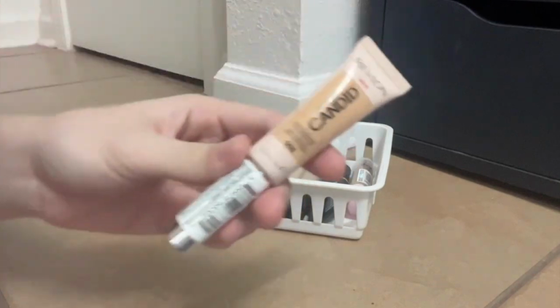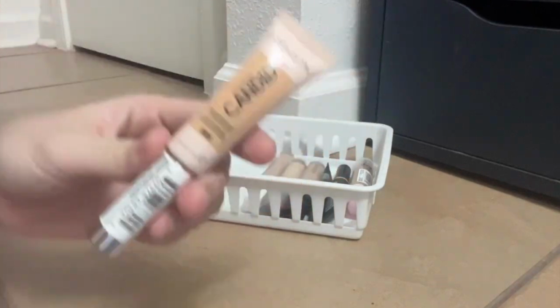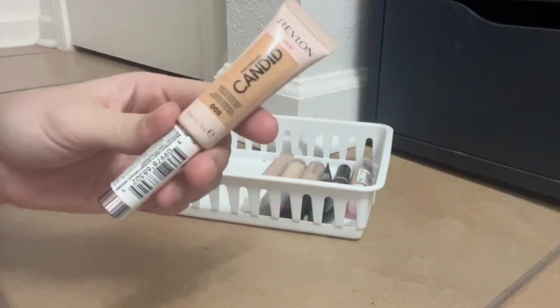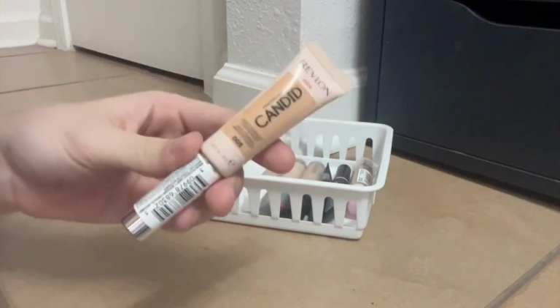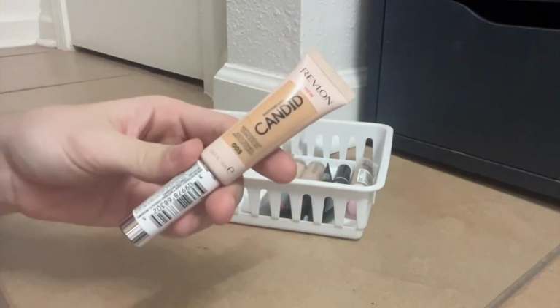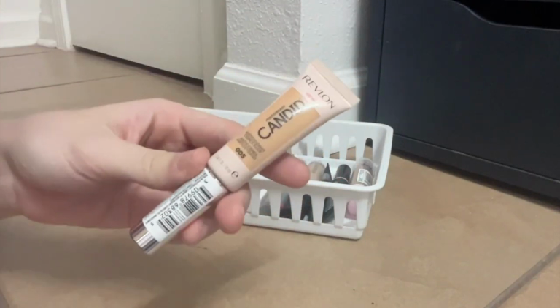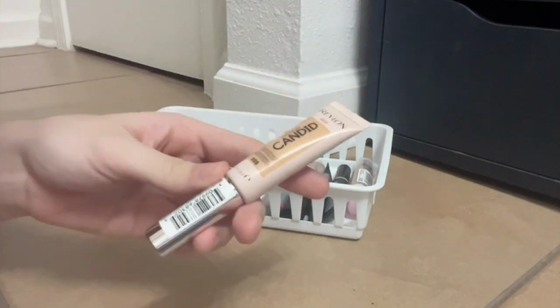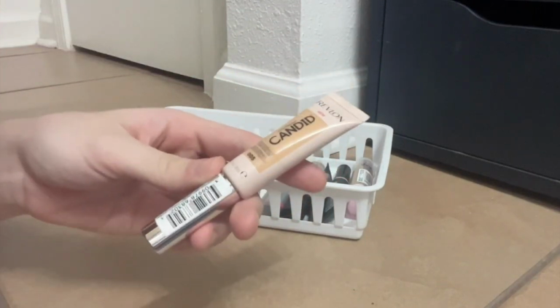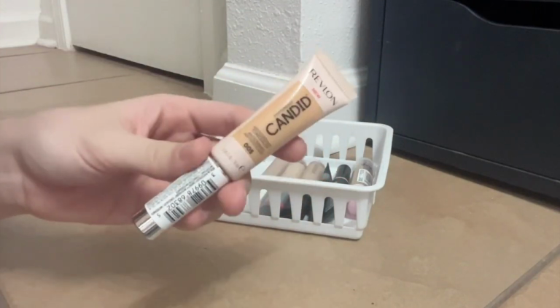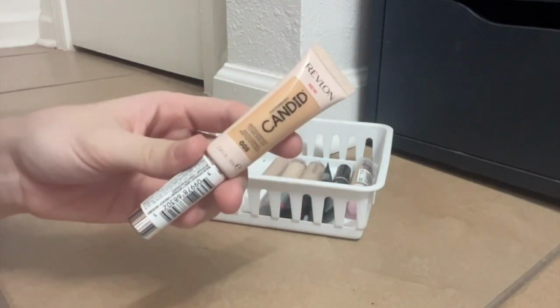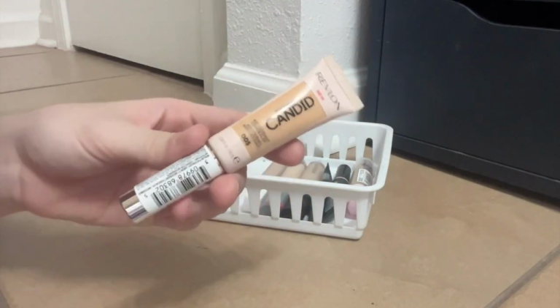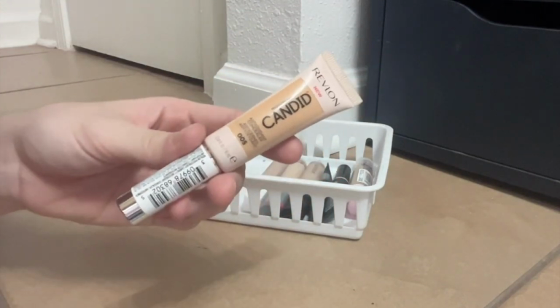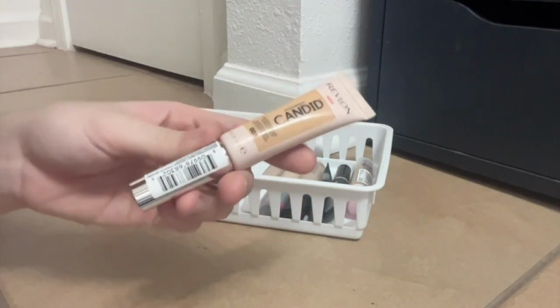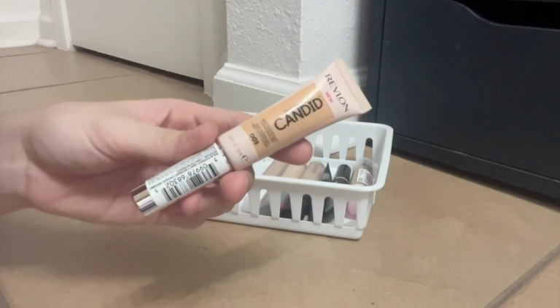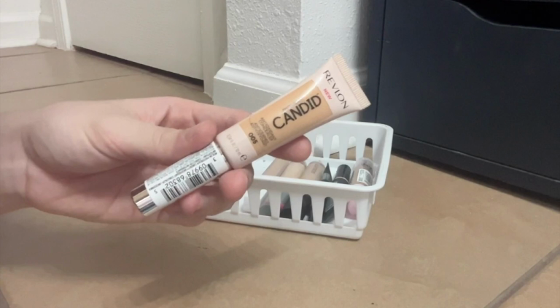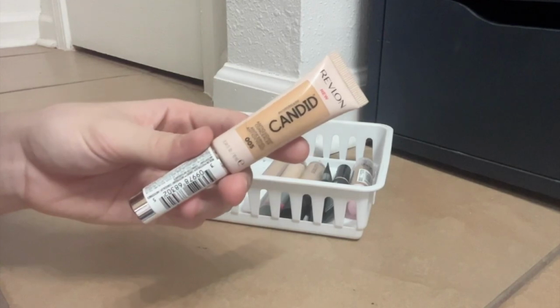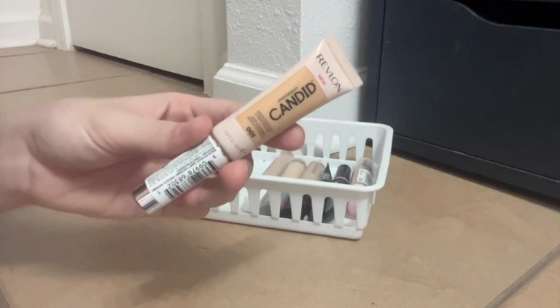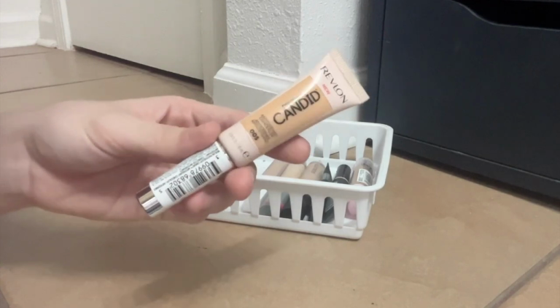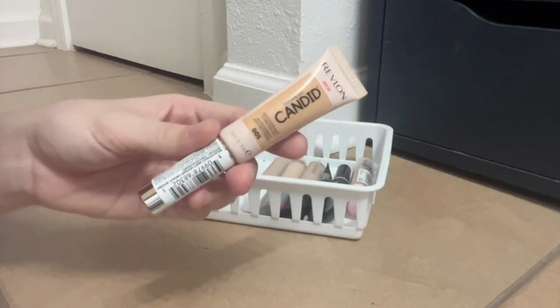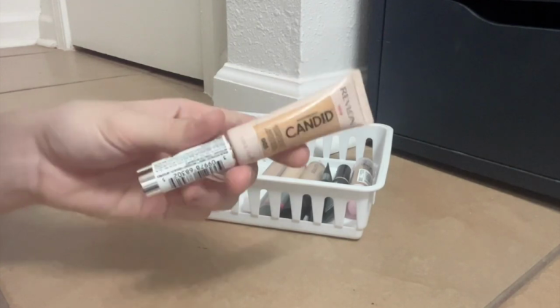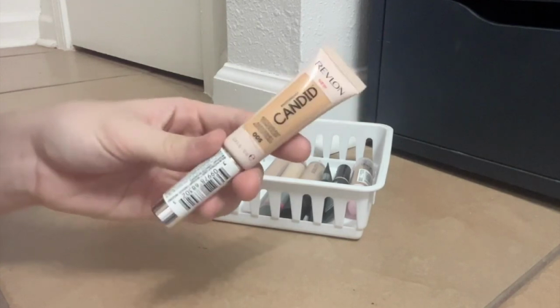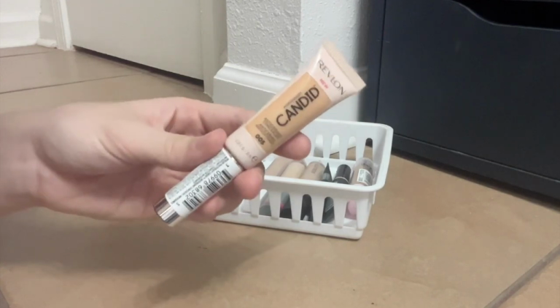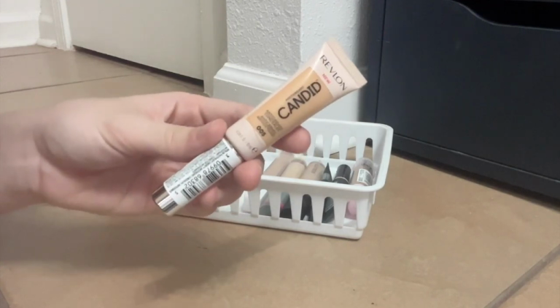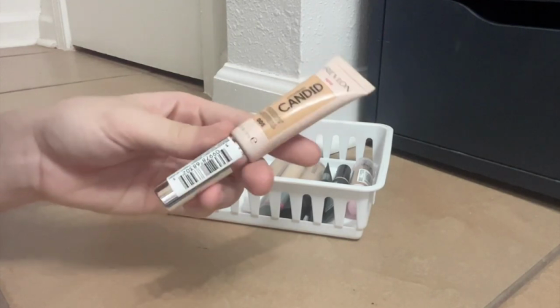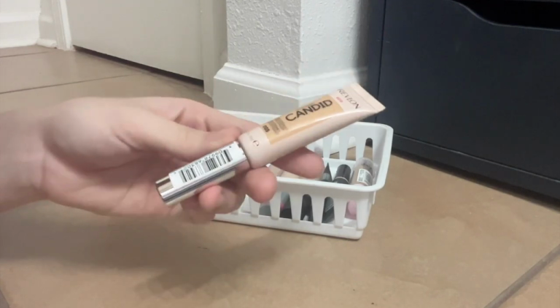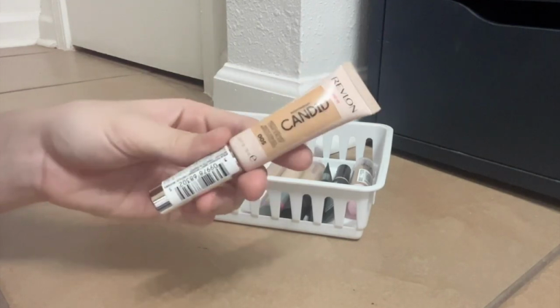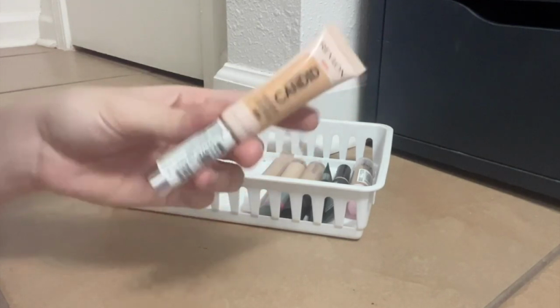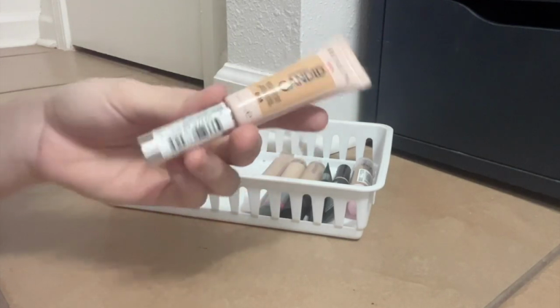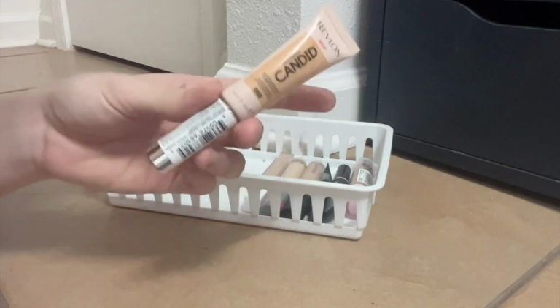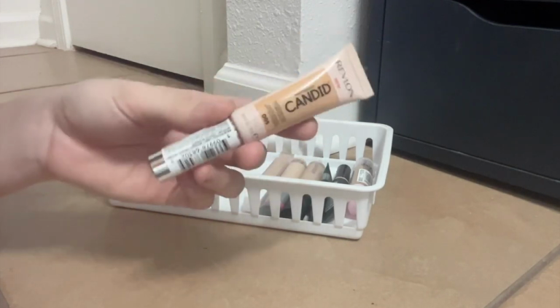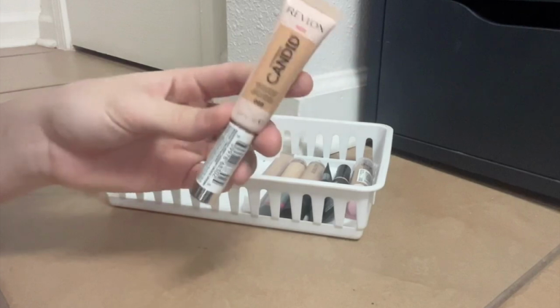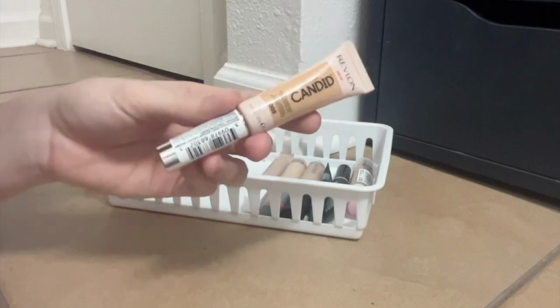This is the Revlon Candid Concealer. I like this one — another one that's really good to just throw in my bag that I can use under my eyes or all over my face. It's a good one, it's a go-to.